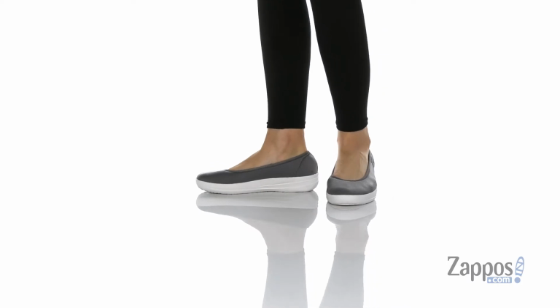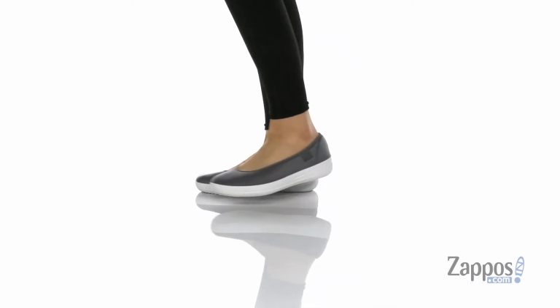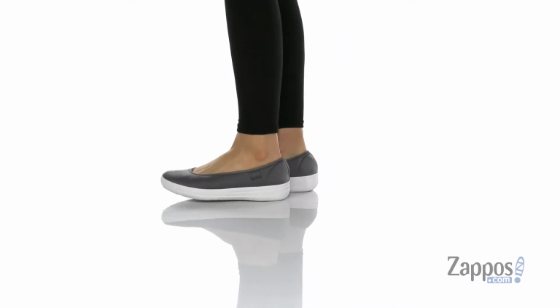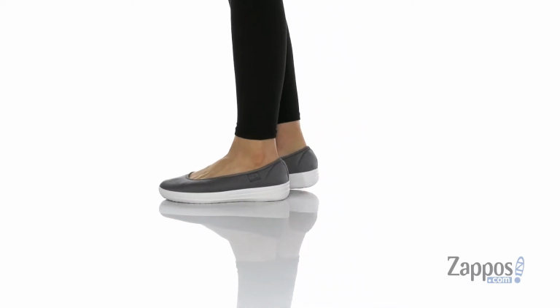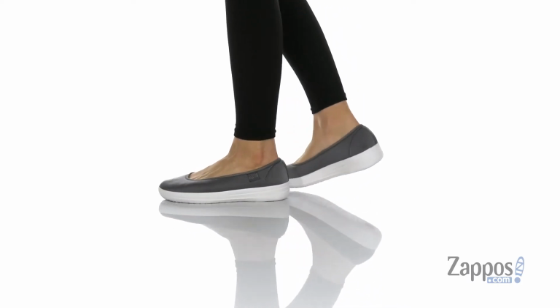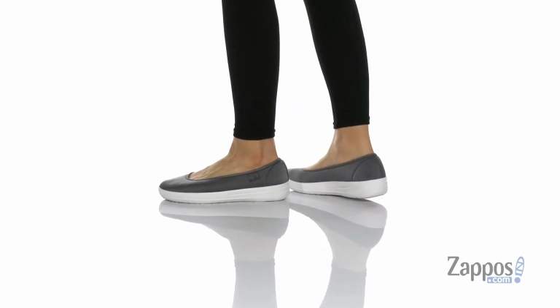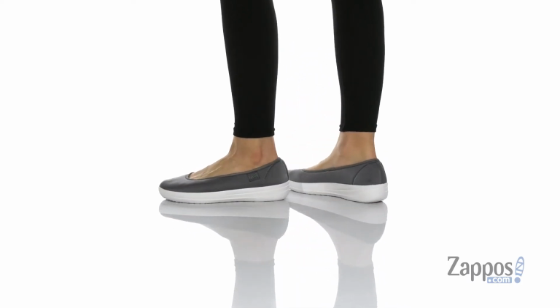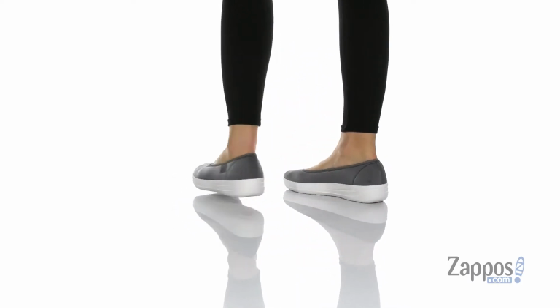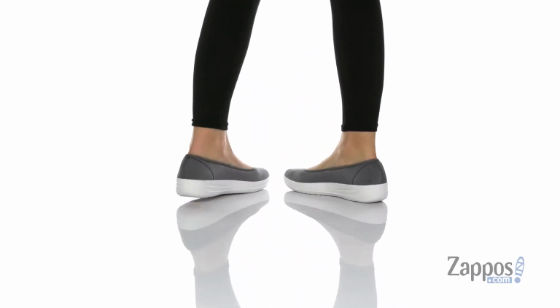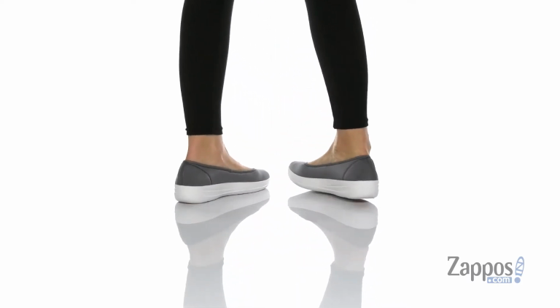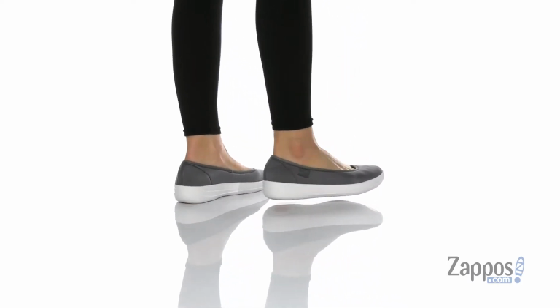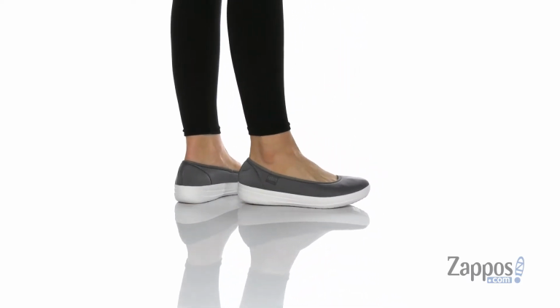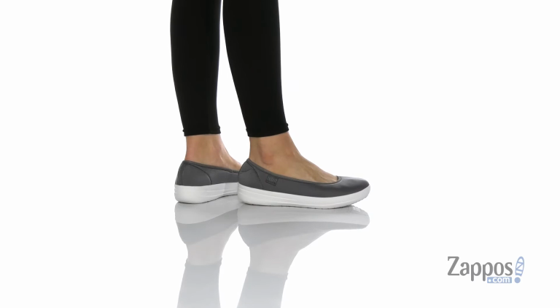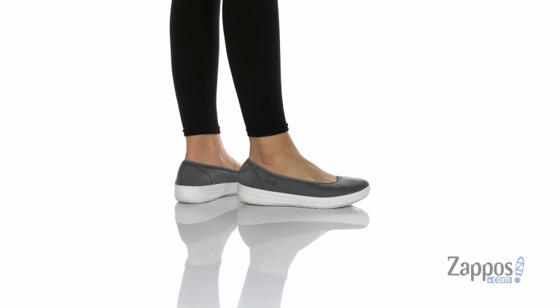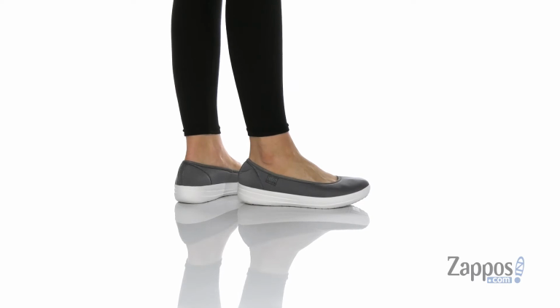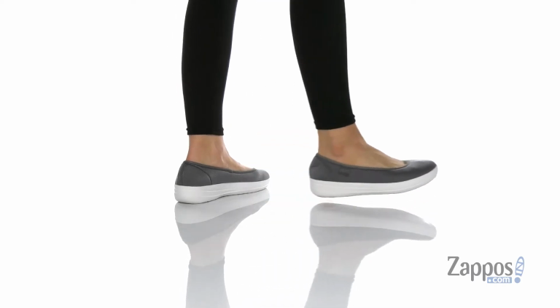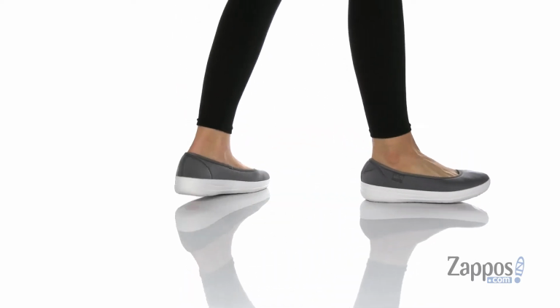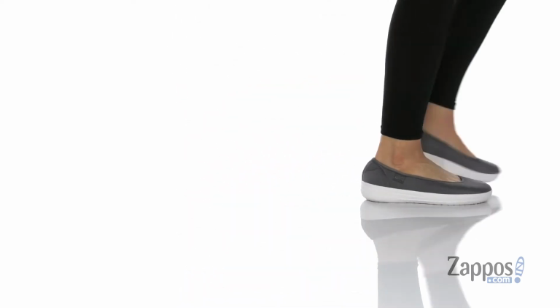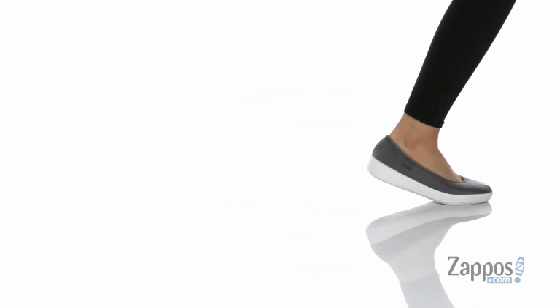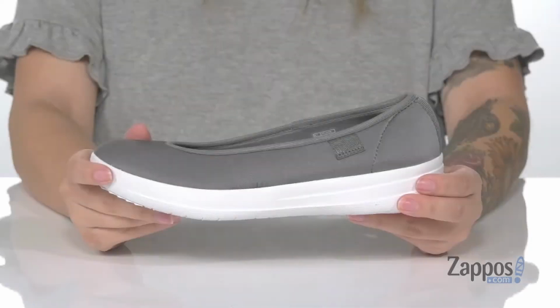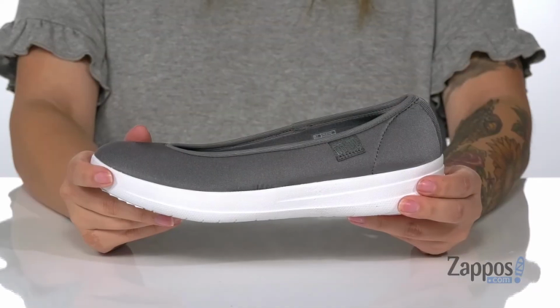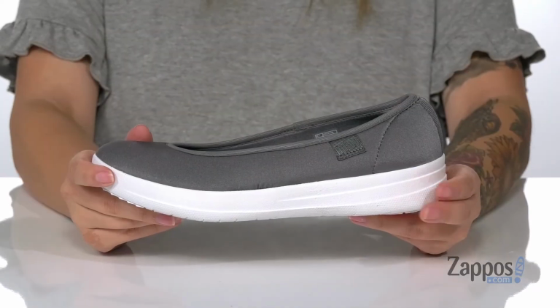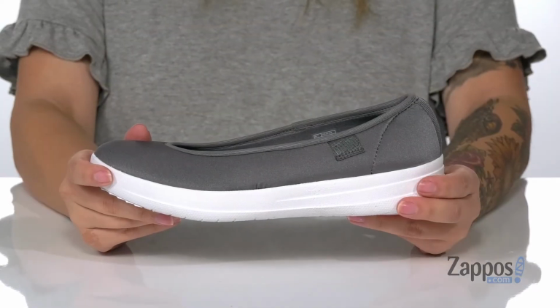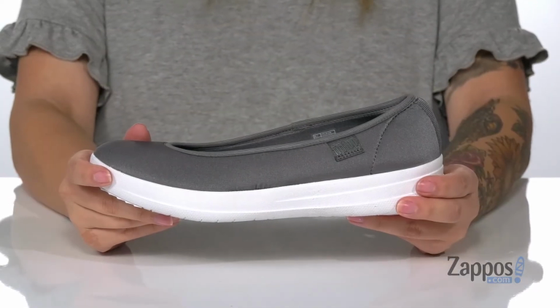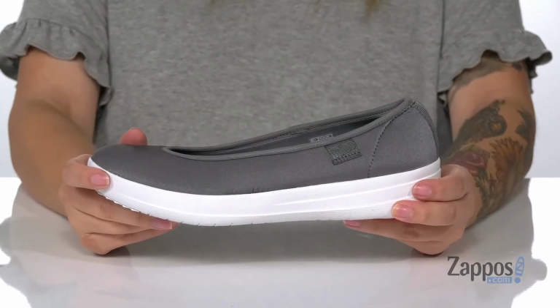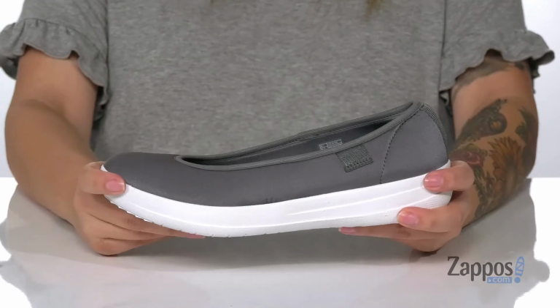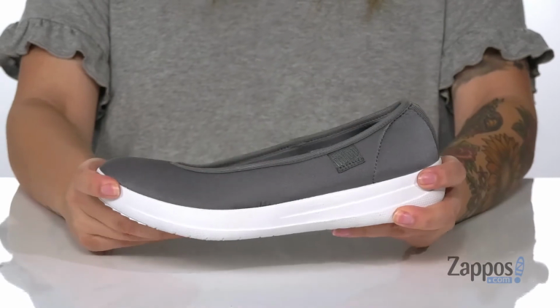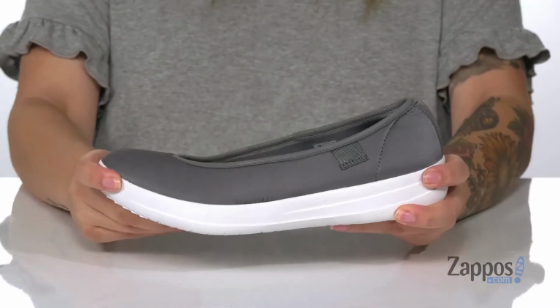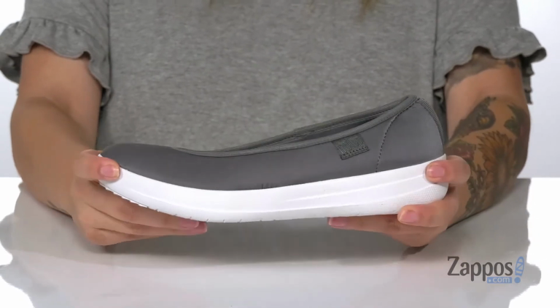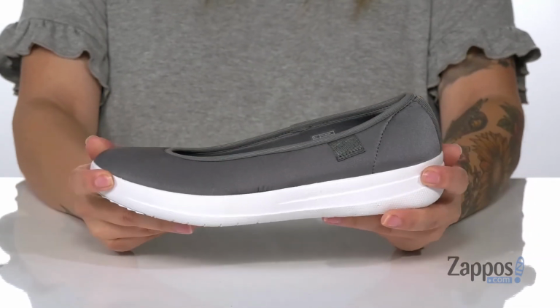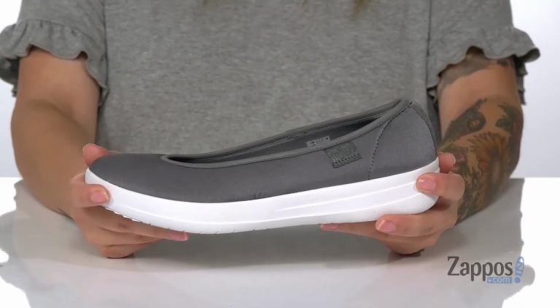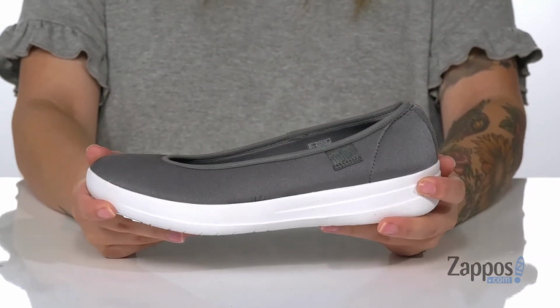These slip-on shoes have a breathable textile upper with a textile inner lining. The footbed is cushioned for all-day wear. These have a platform style midsole that's going to boost you up around an inch in height, and it is flexible so you can step with ease.